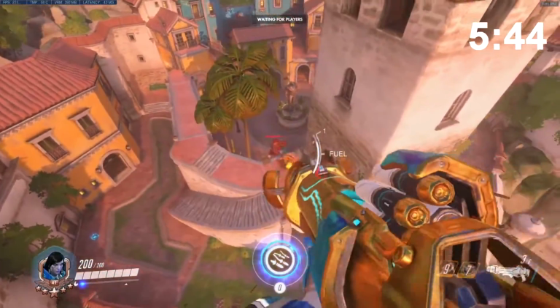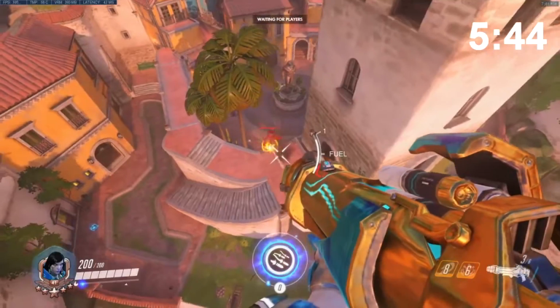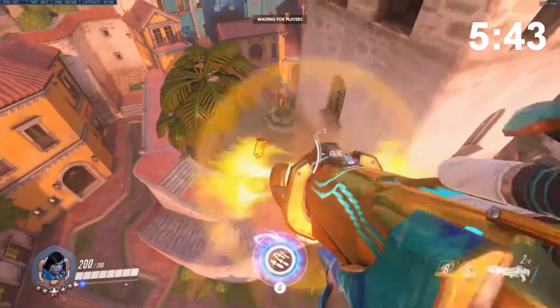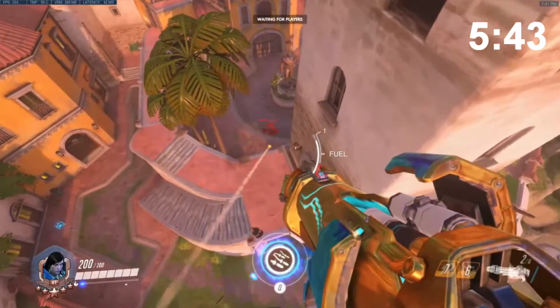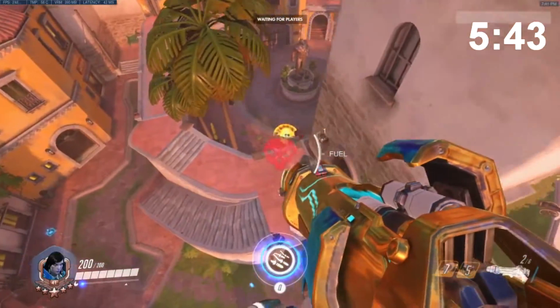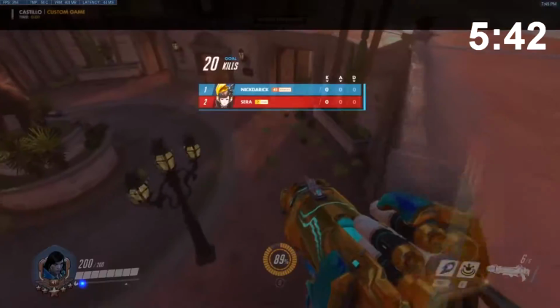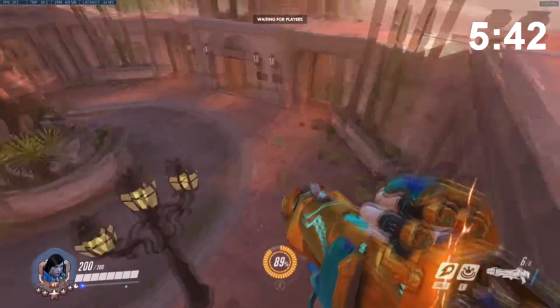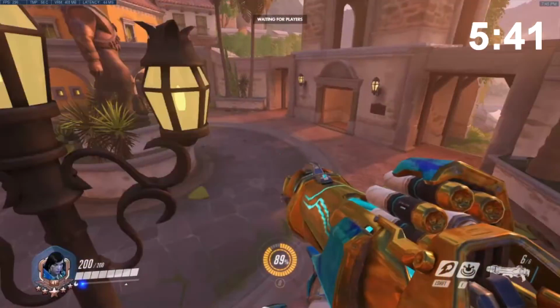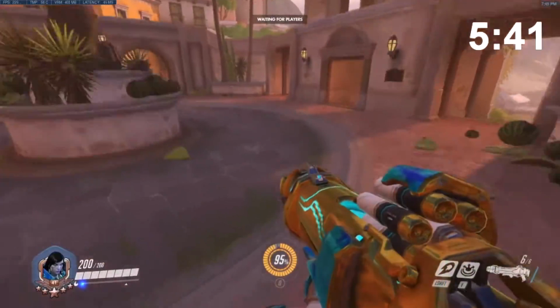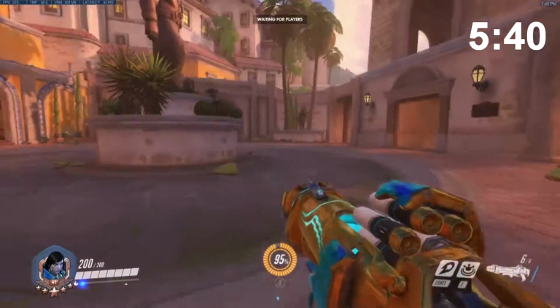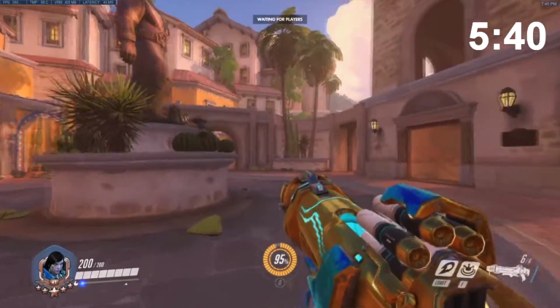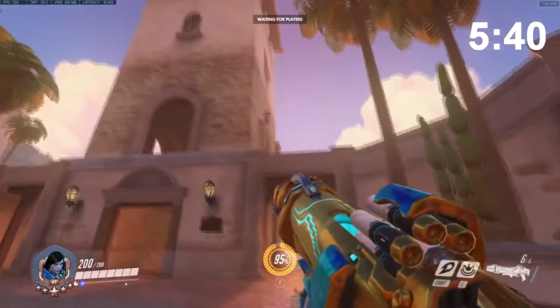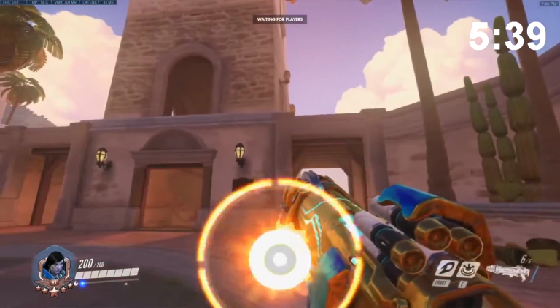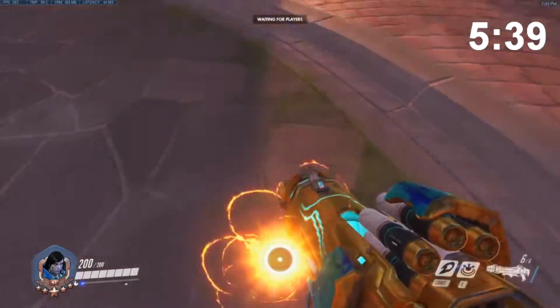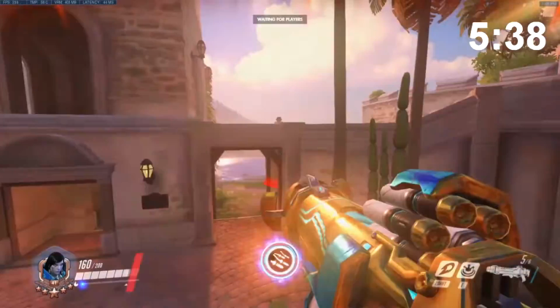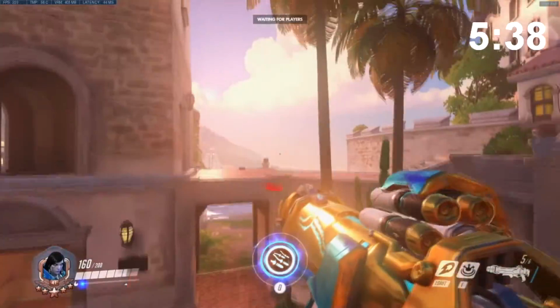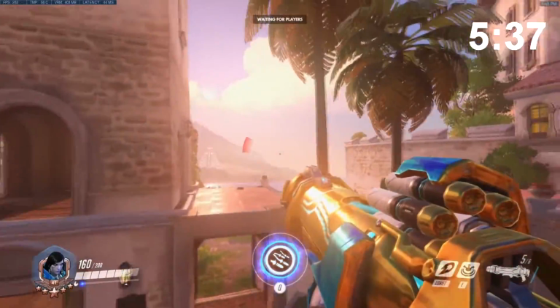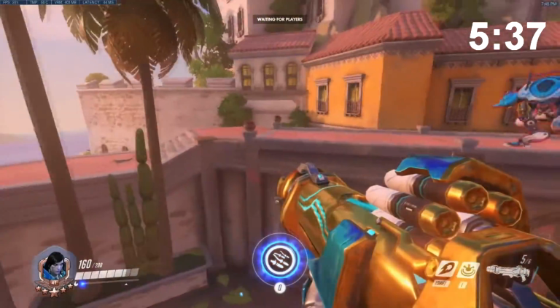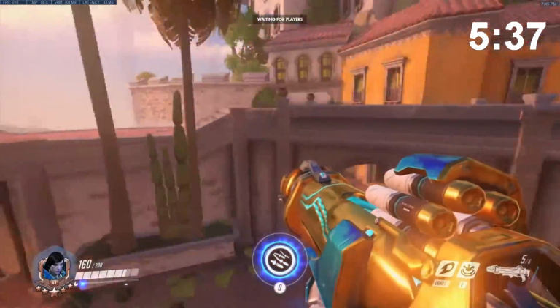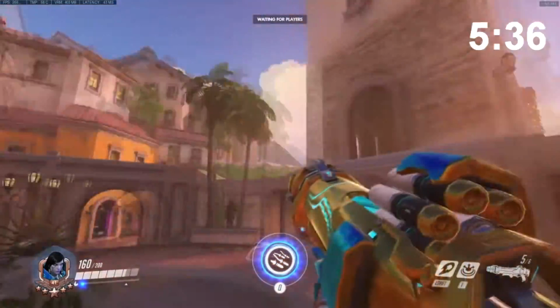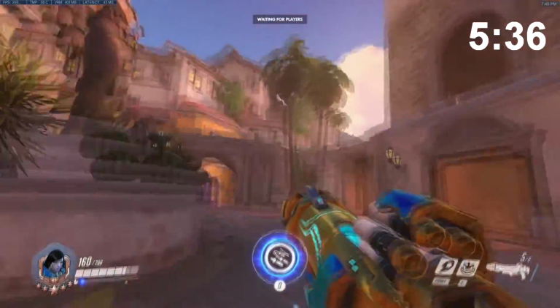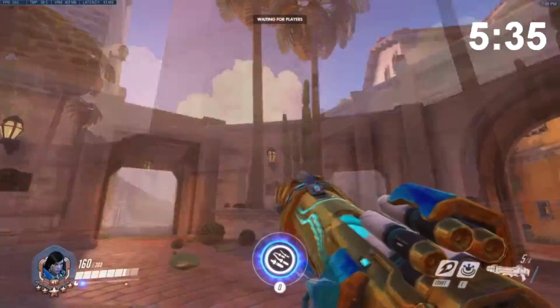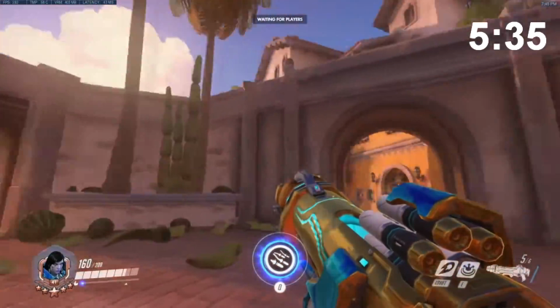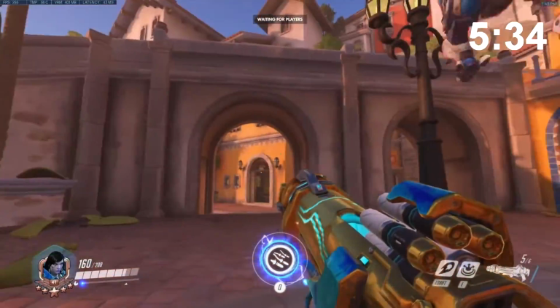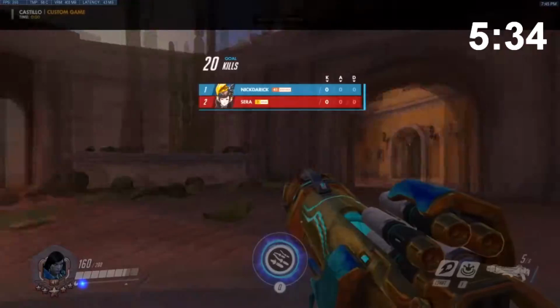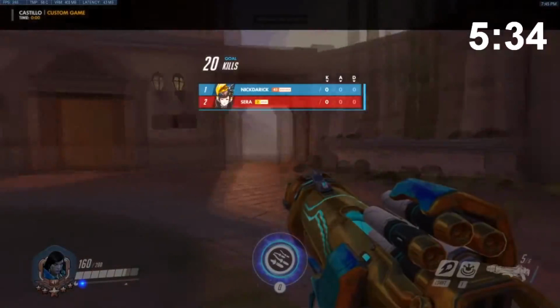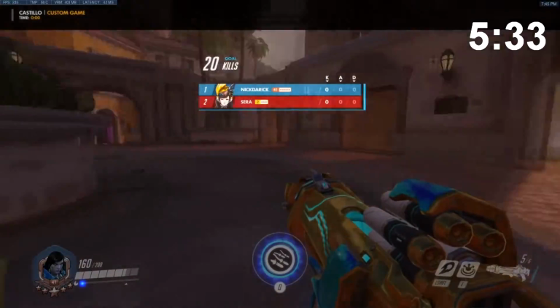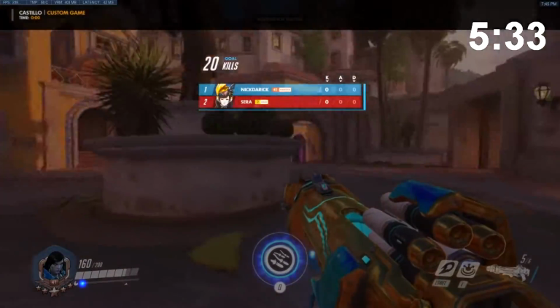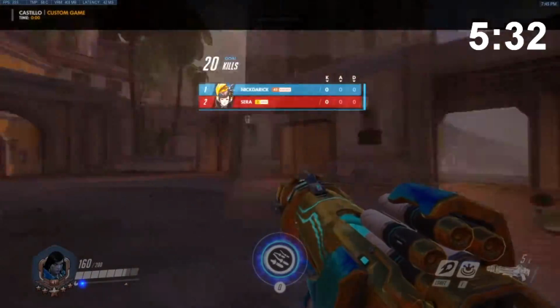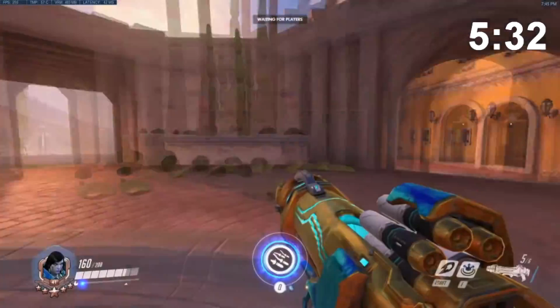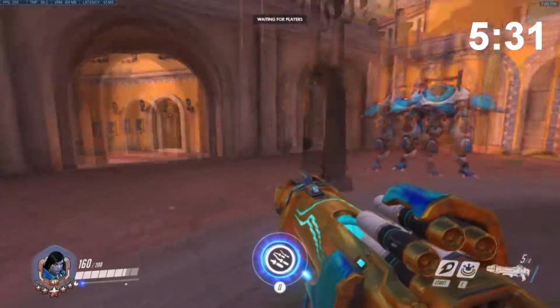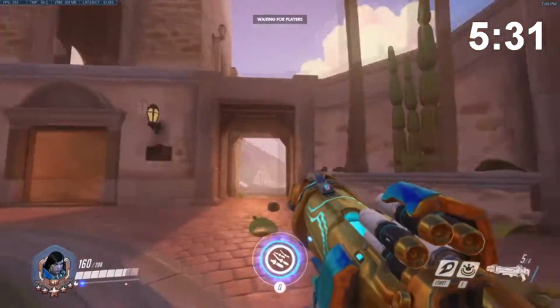For the creative types, Pharah has a third ability - and no, Barrage, I'm not talking about you. At the price of 40 HP, you can left click the floor while jumping to give yourself an insane amount of height without wasting fuel or Jump Jet, which will help extend your airtime a ton.